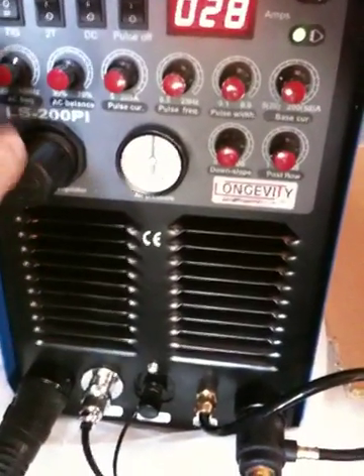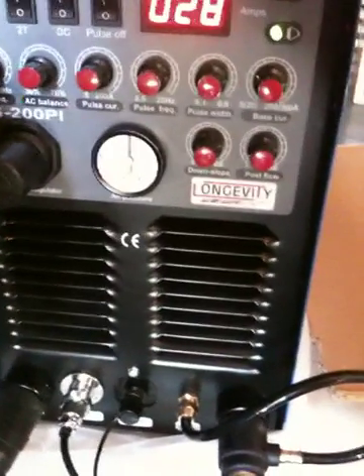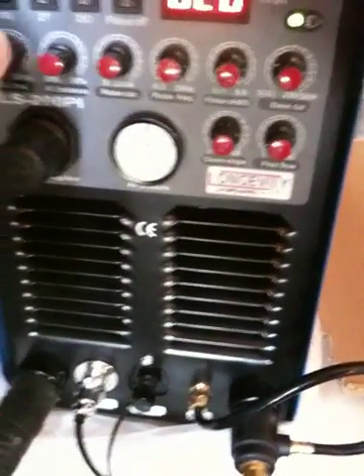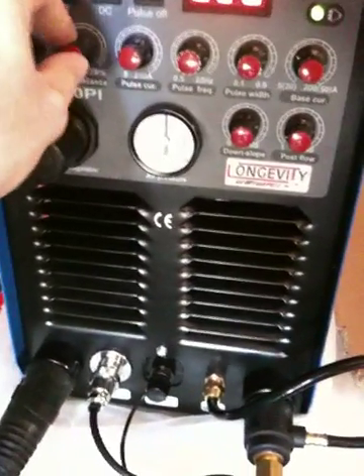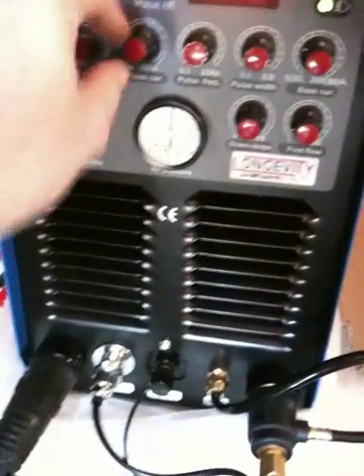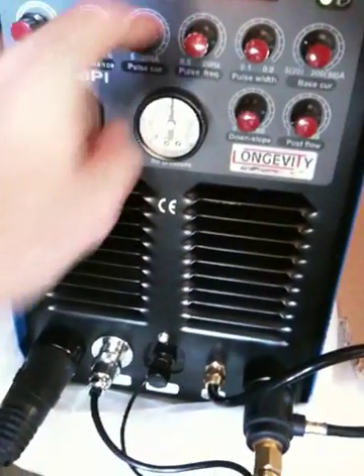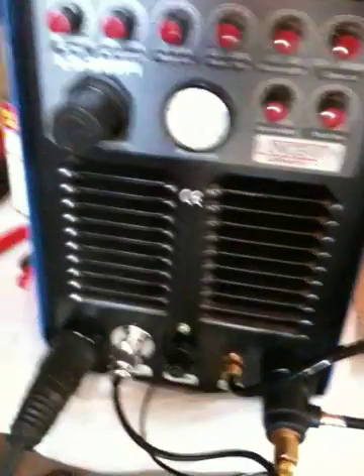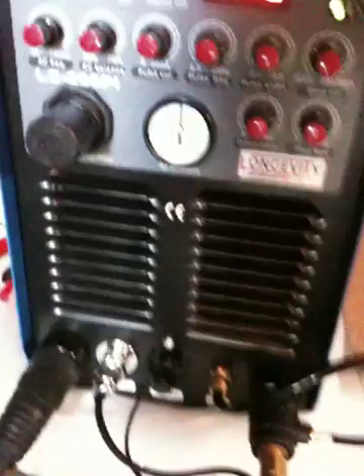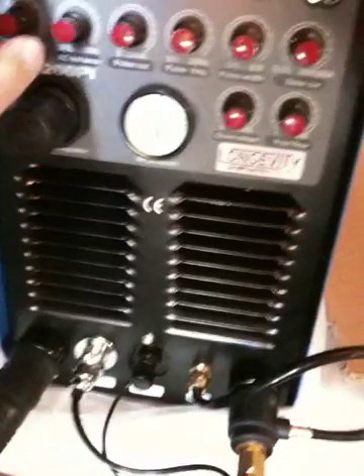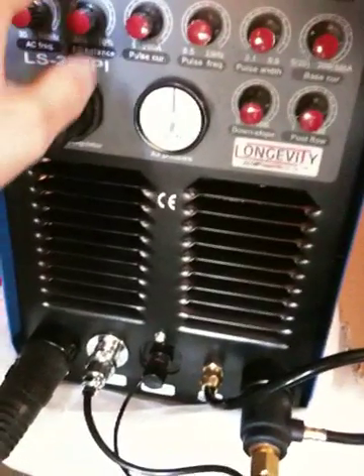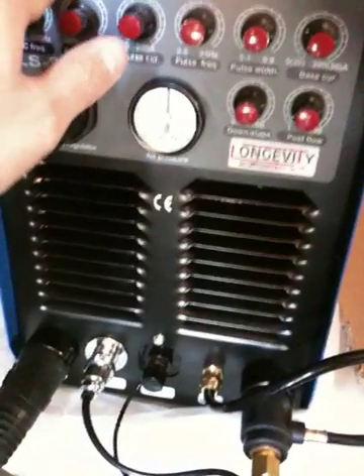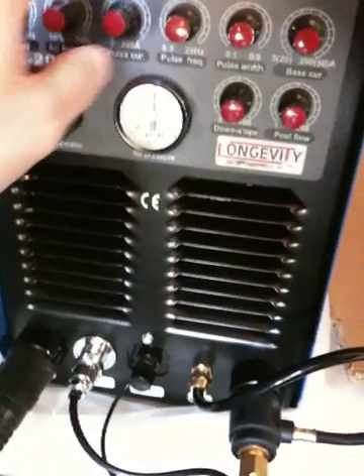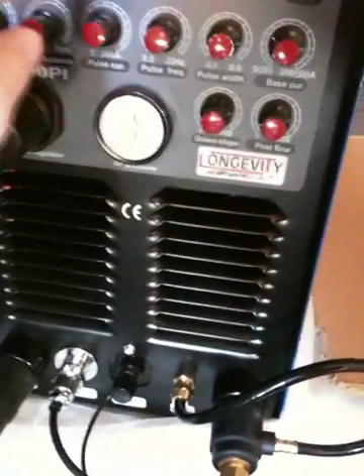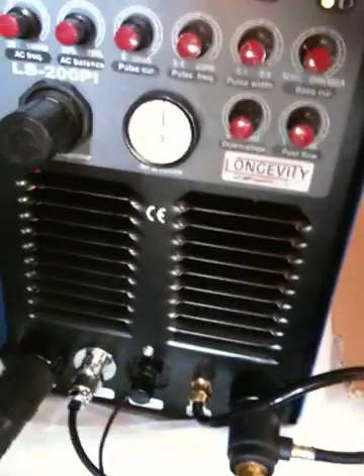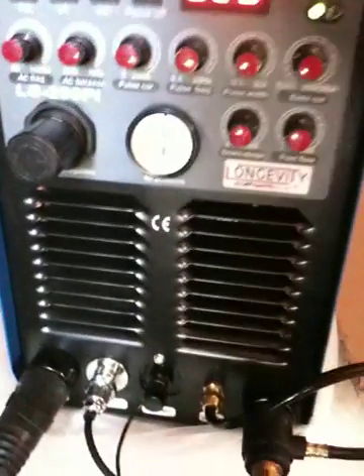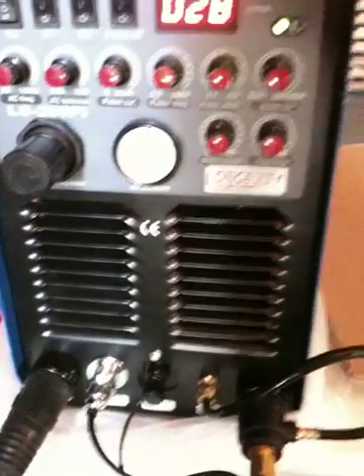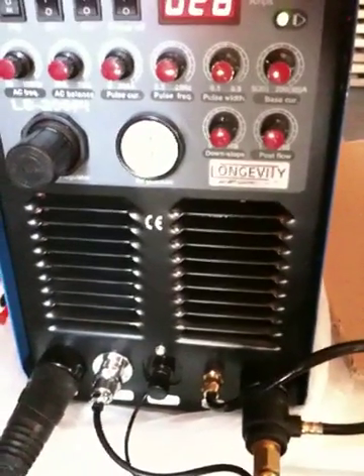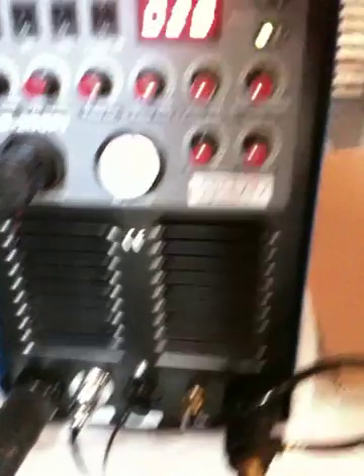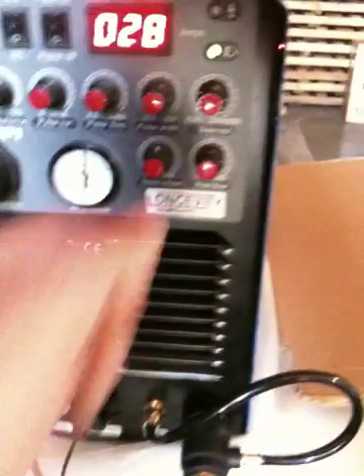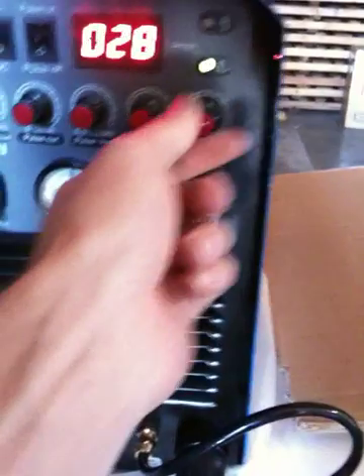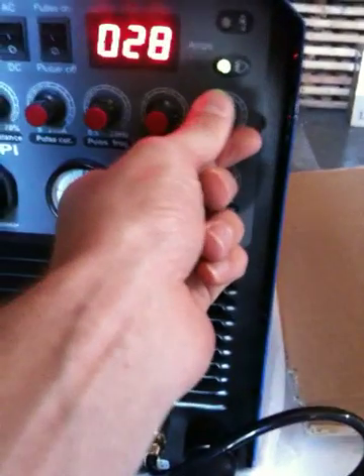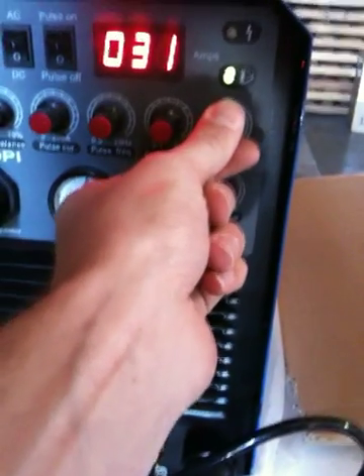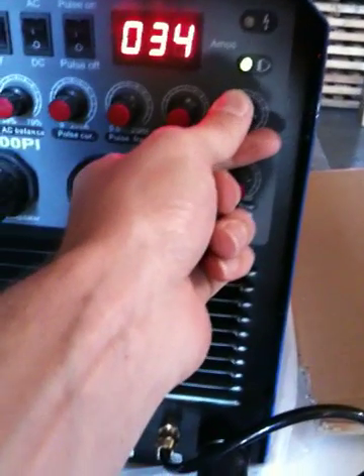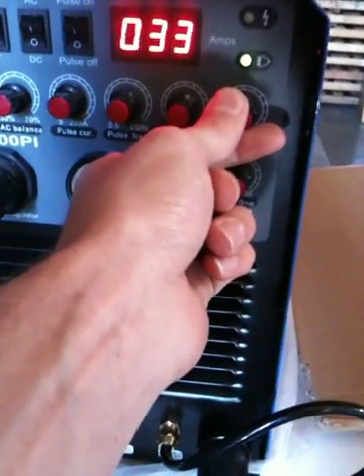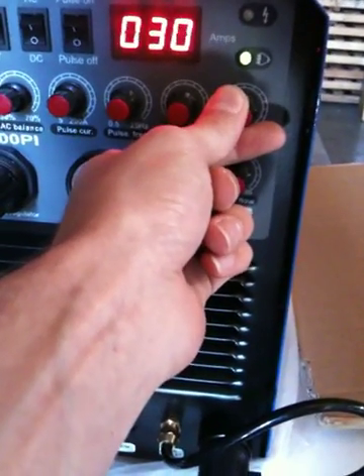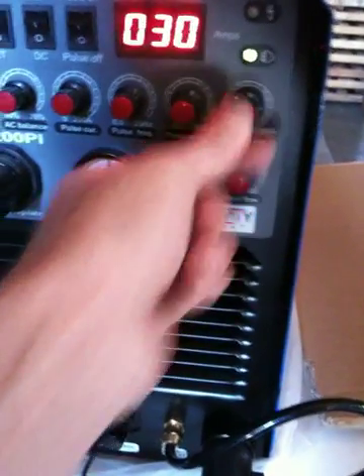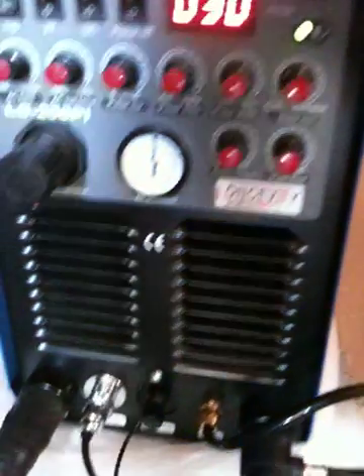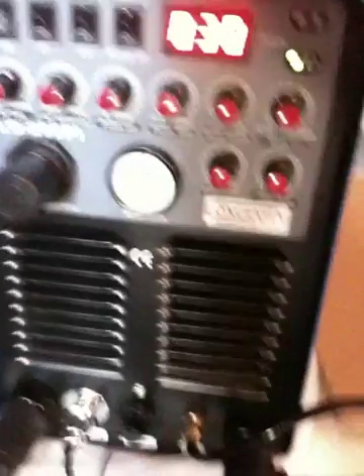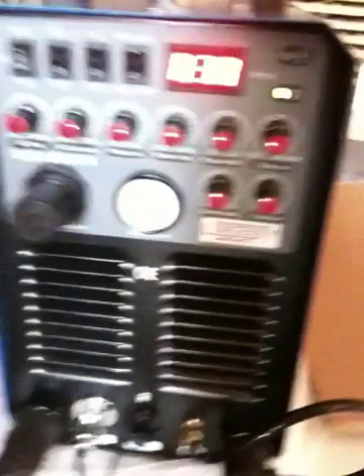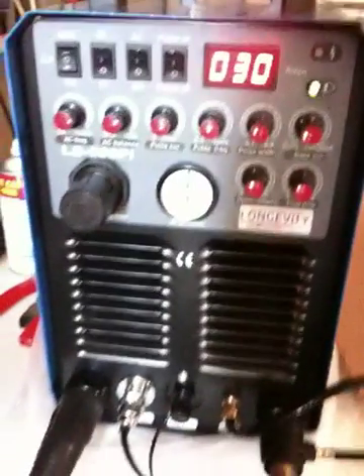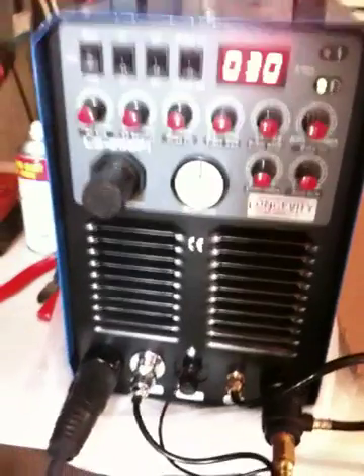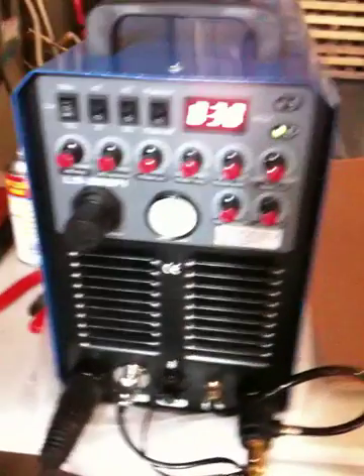You want all the settings turned down. You're in cut mode in 2T and DC with pulse off to use the plasma cutter. The basic current controls the amperage — I've just set it to 30 amps.